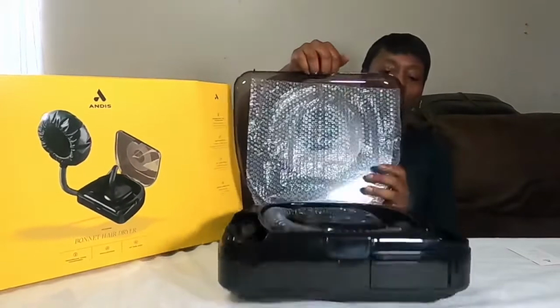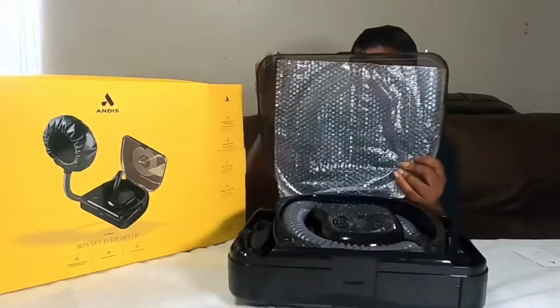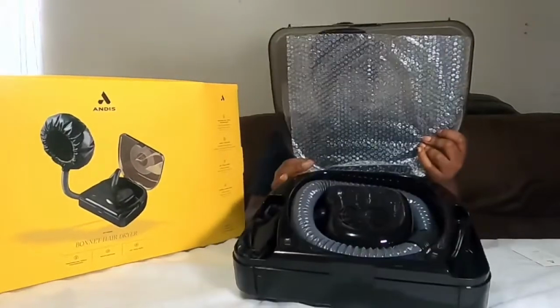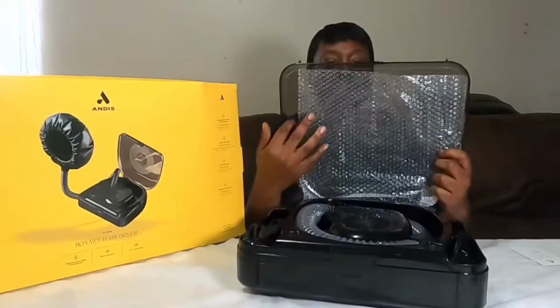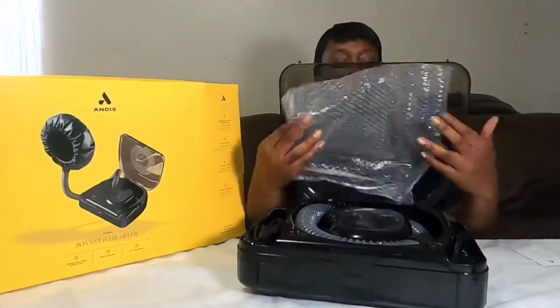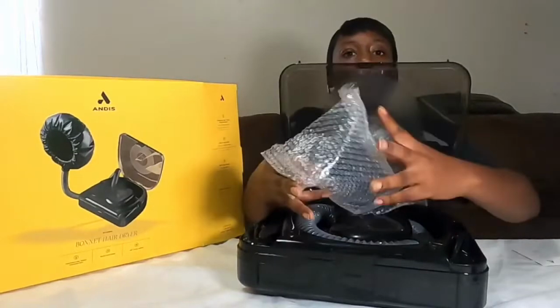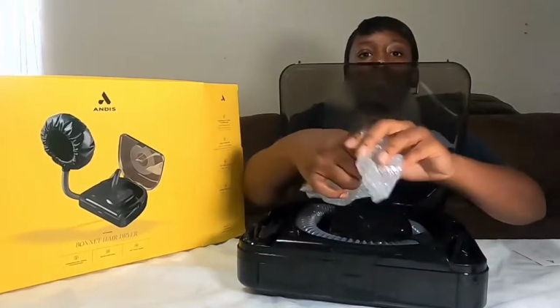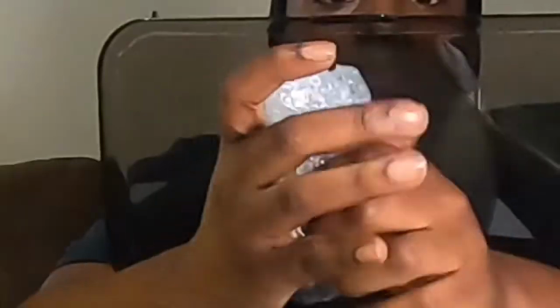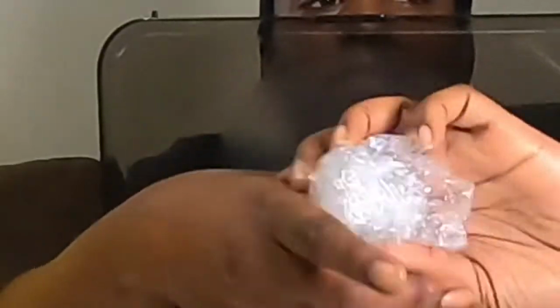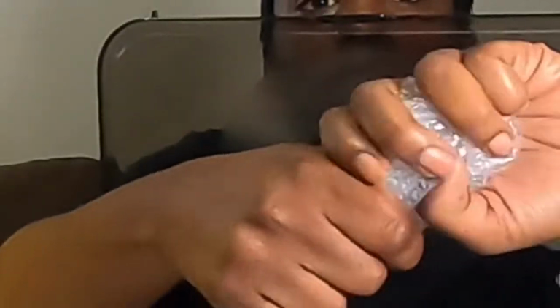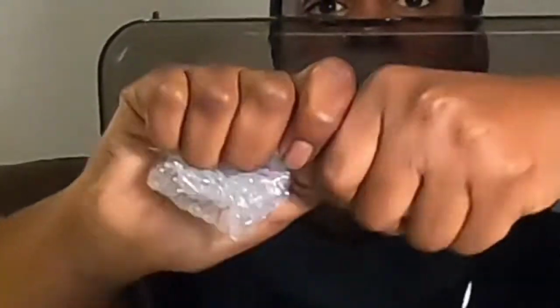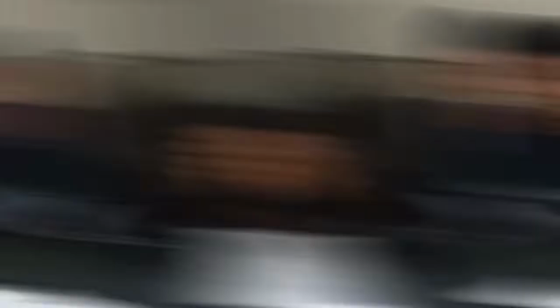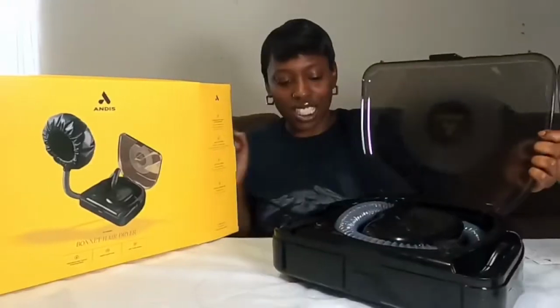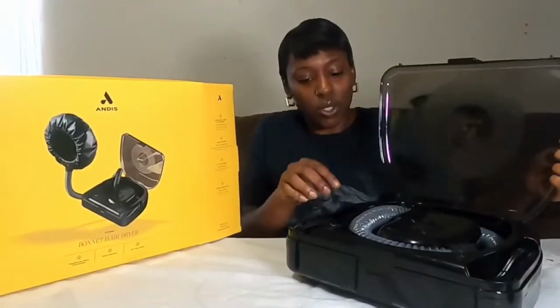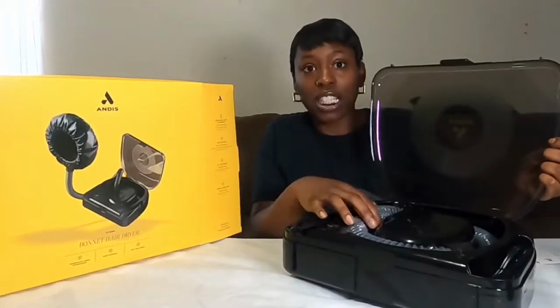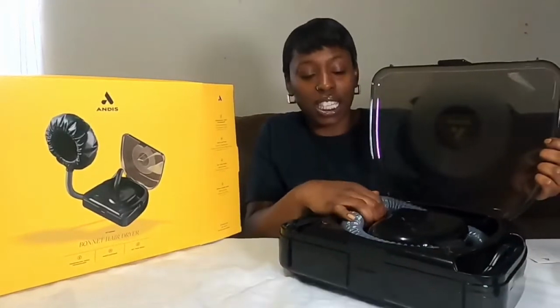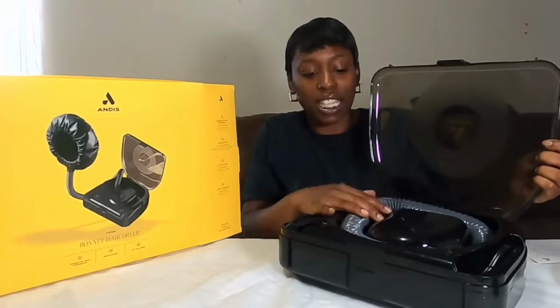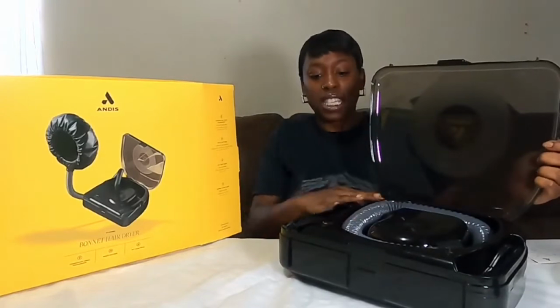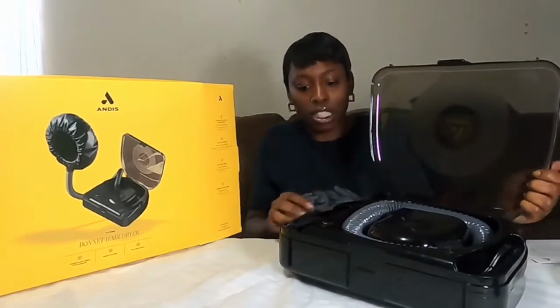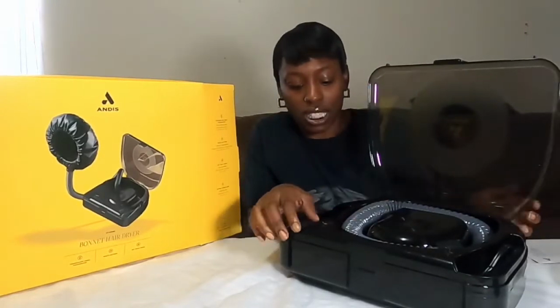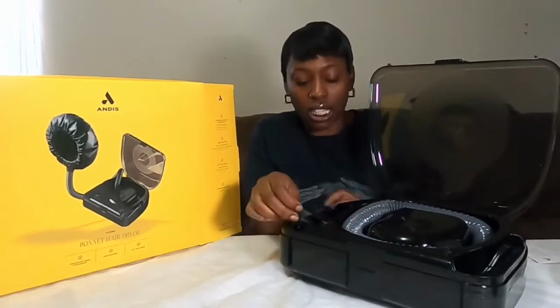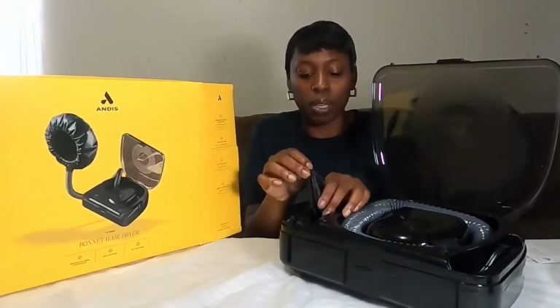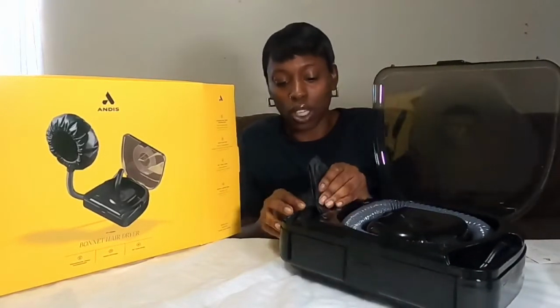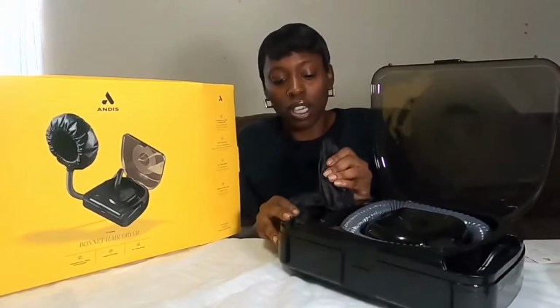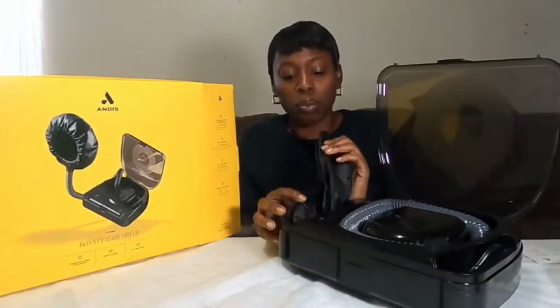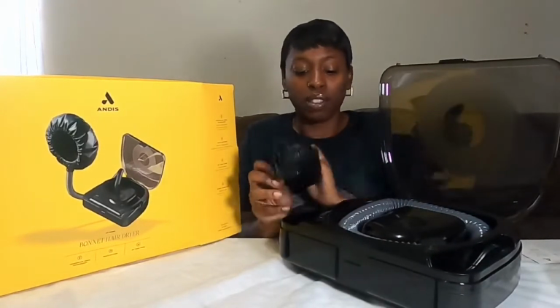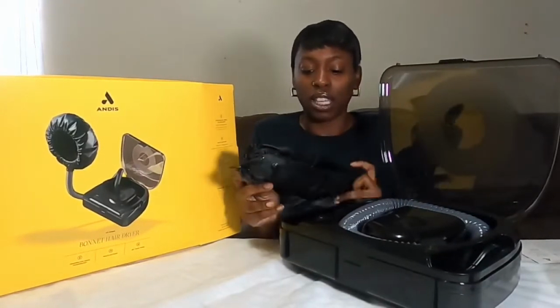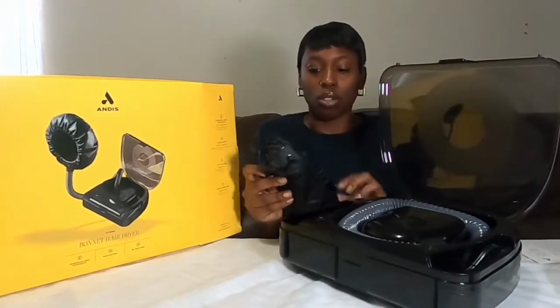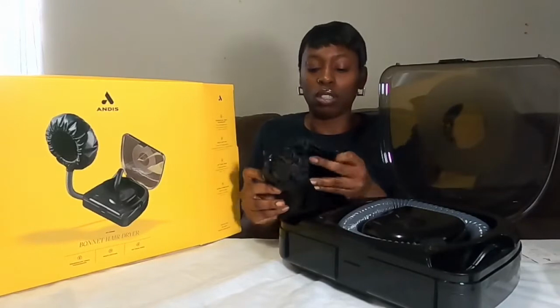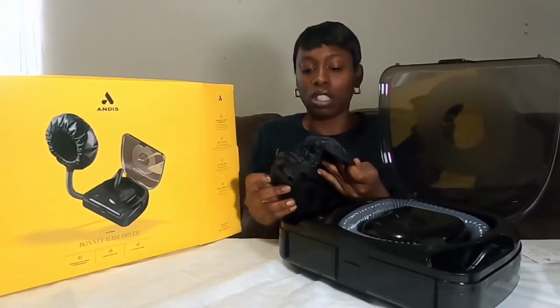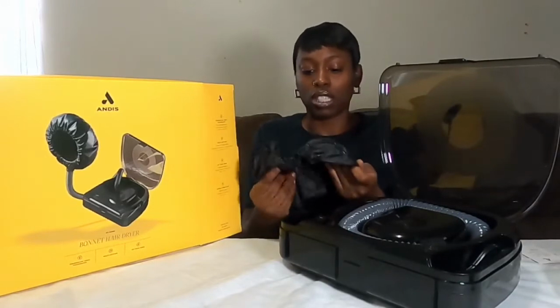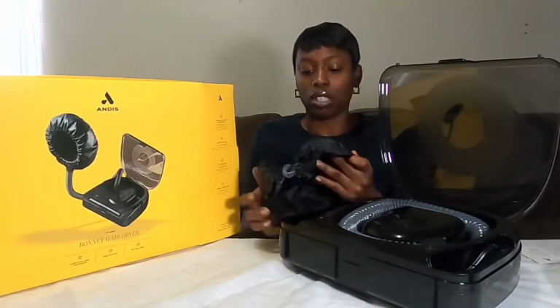We're just going to open the case — got a little bubble wrap in here. I'm going to let you guys get a close-up. I'll pull out everything and then we'll get you a close-up.